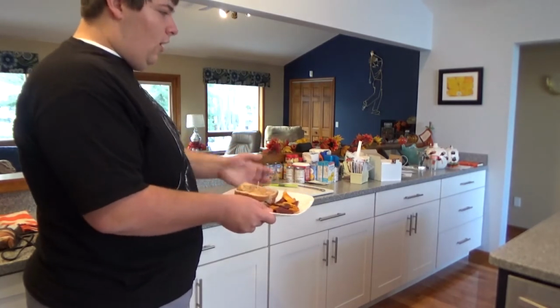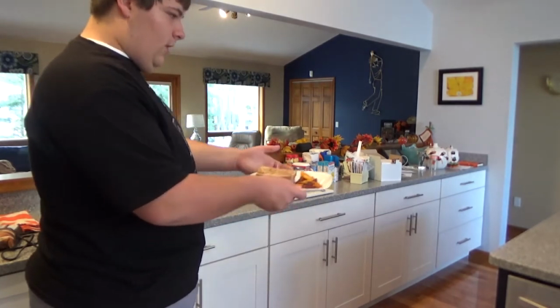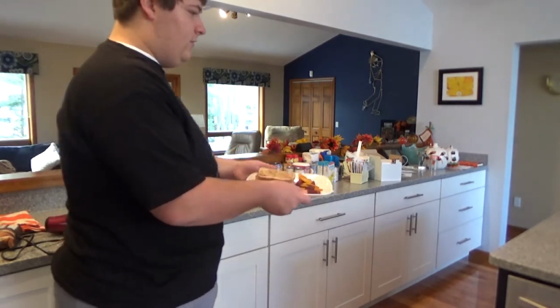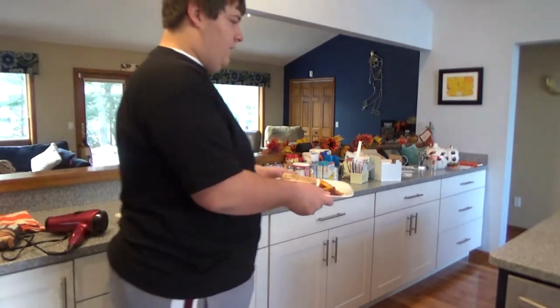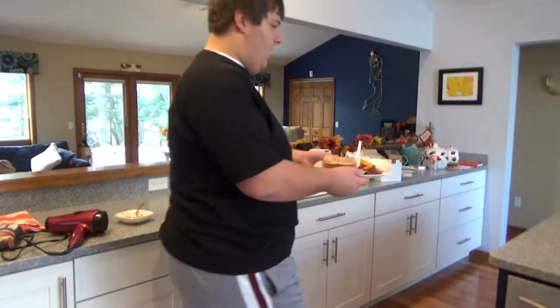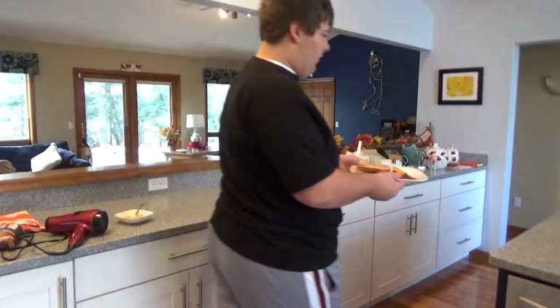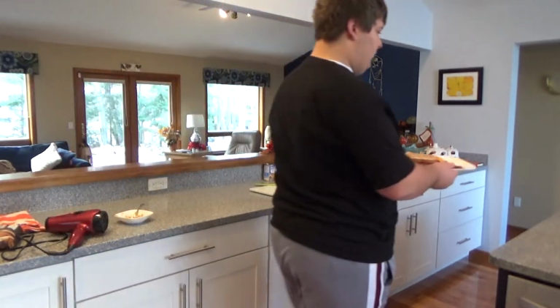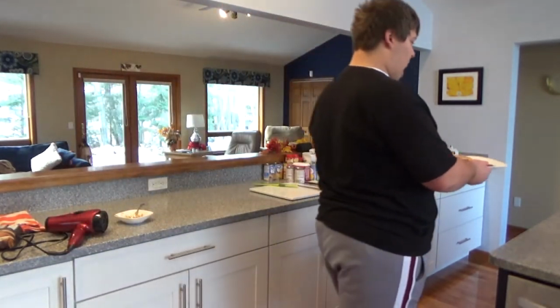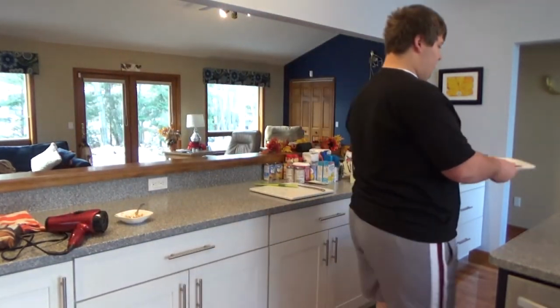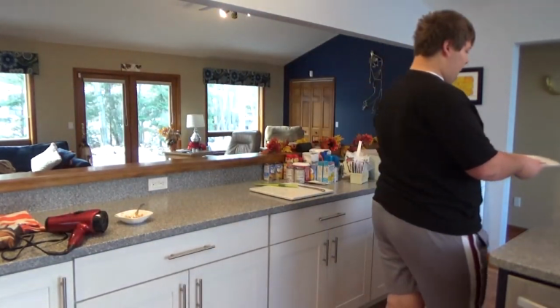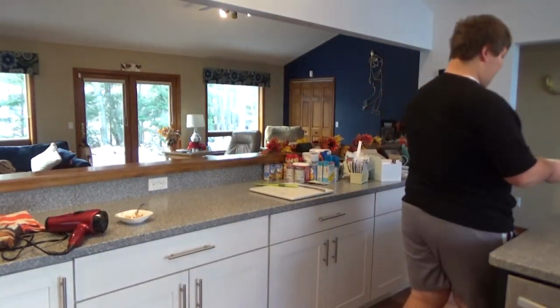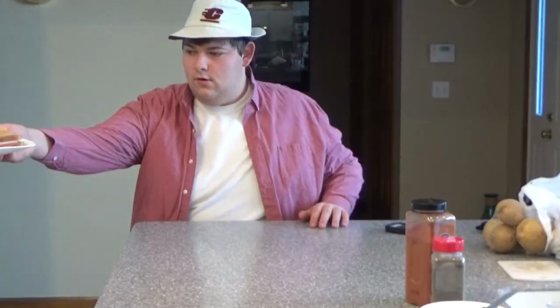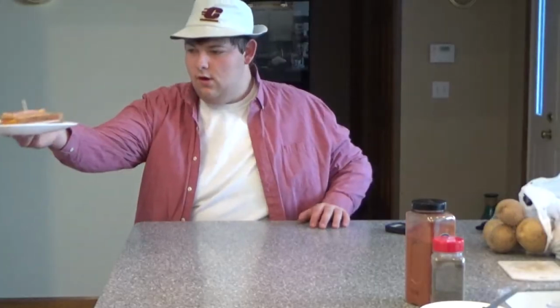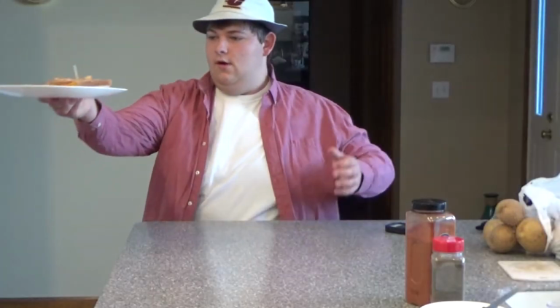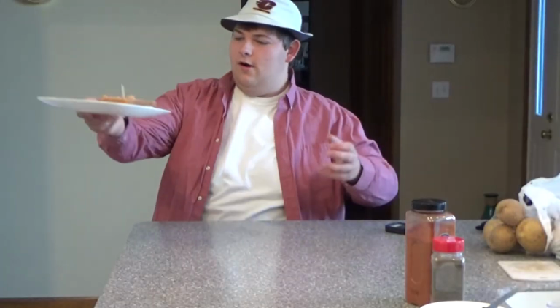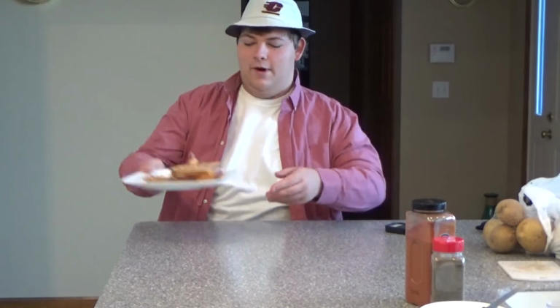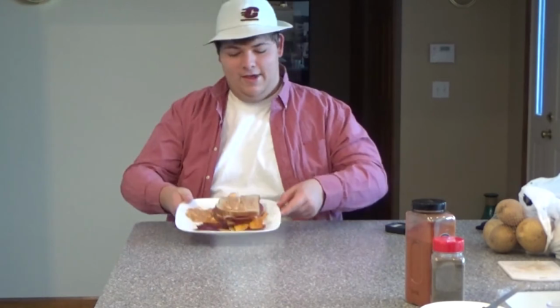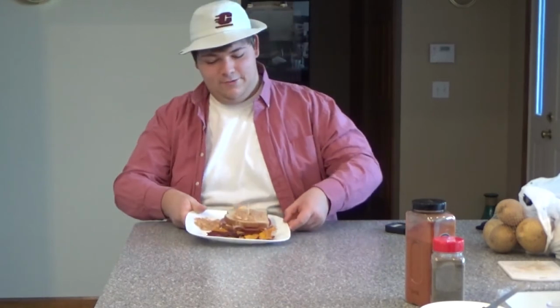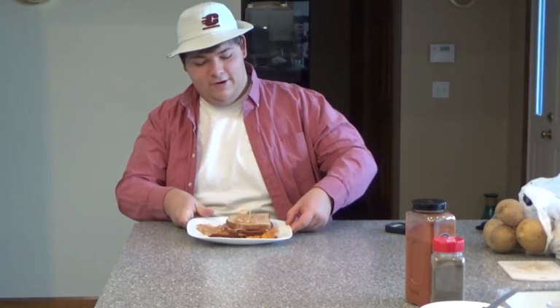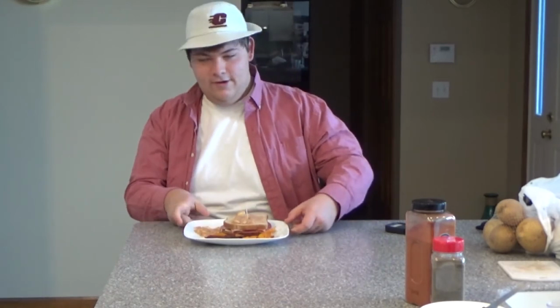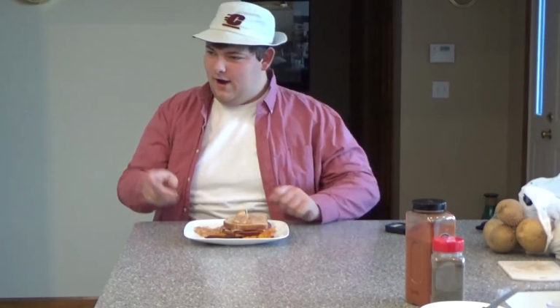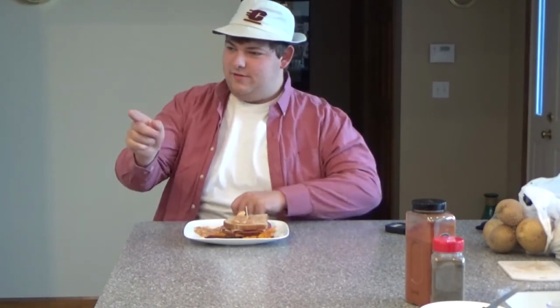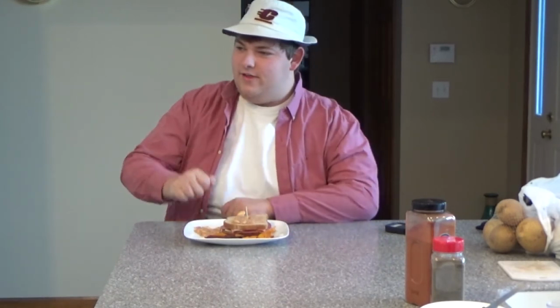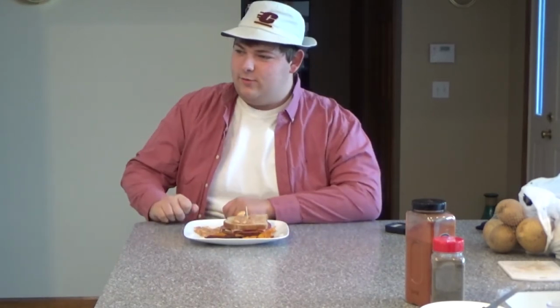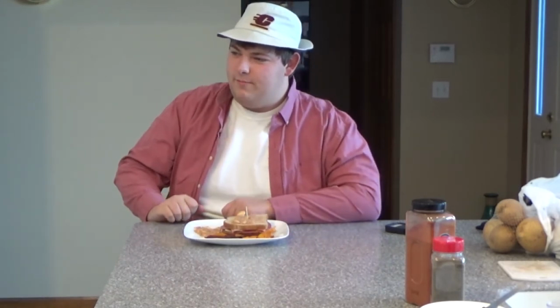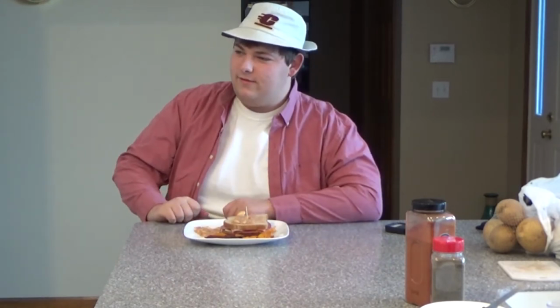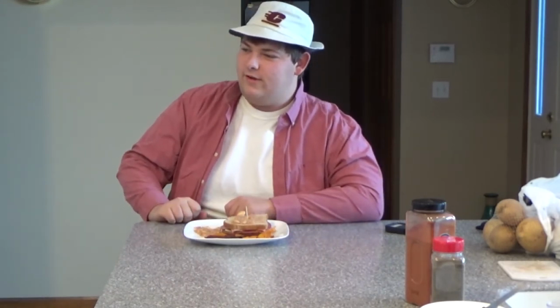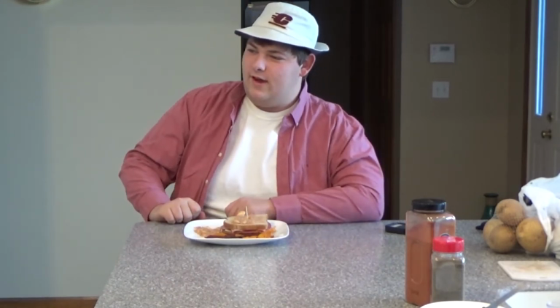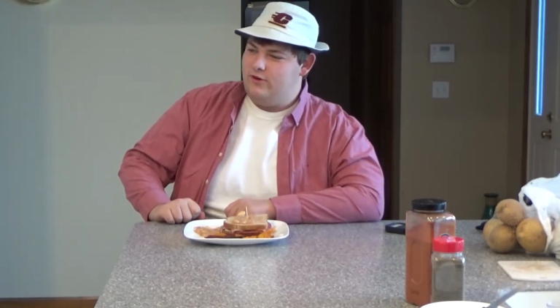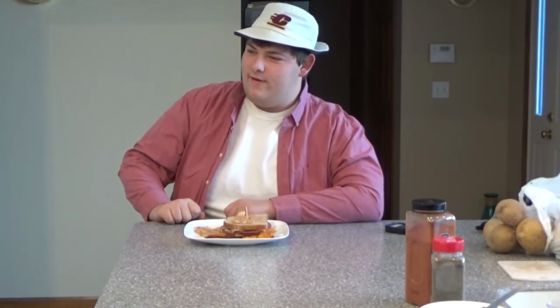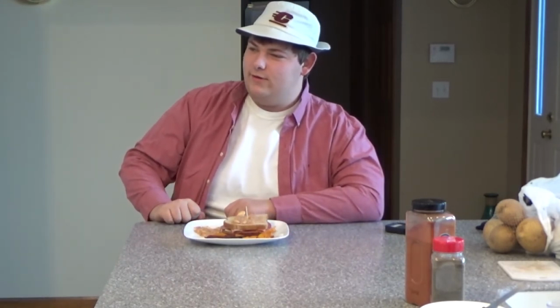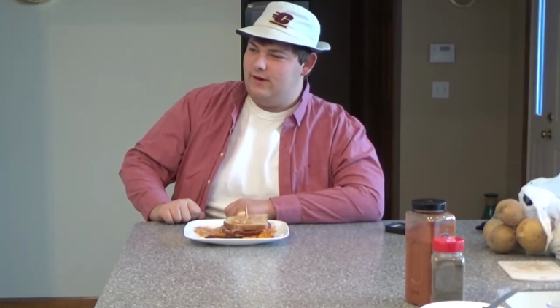Alright, sir, here you go. Here's your sandwich. Oh, why, thank you, sir. I must say, this is one of the best looking sandwiches I've ever seen.